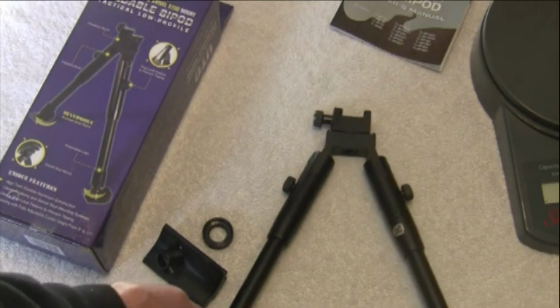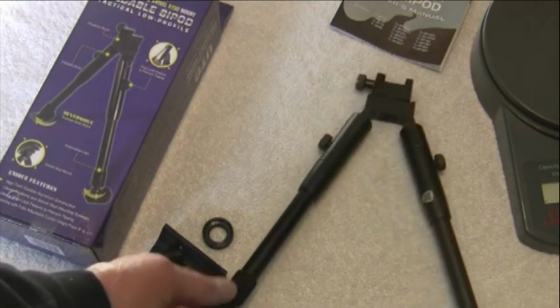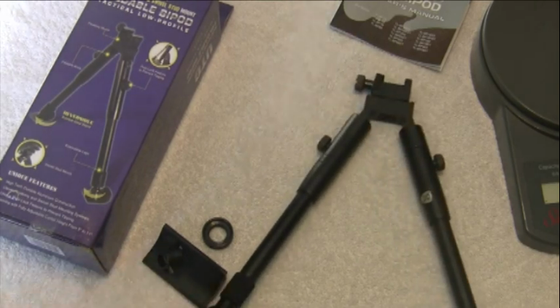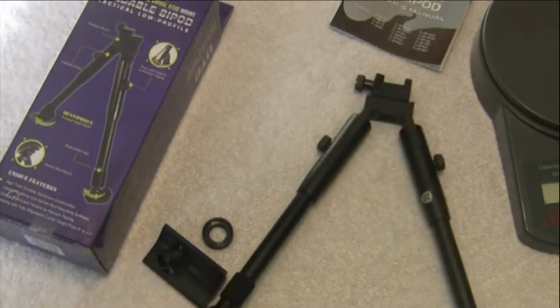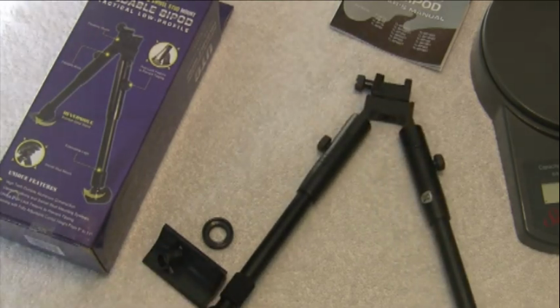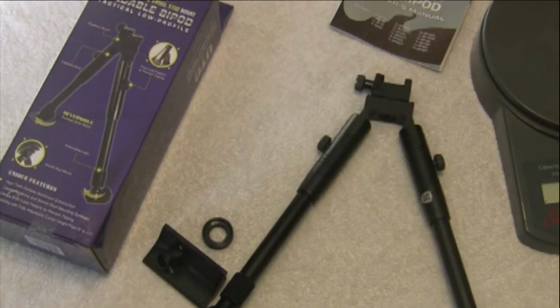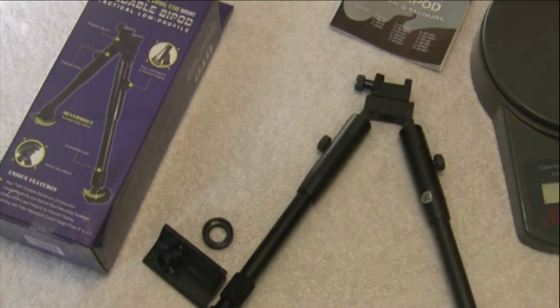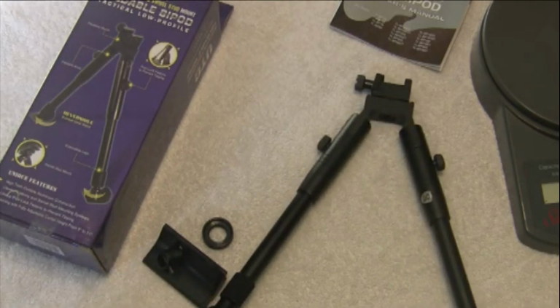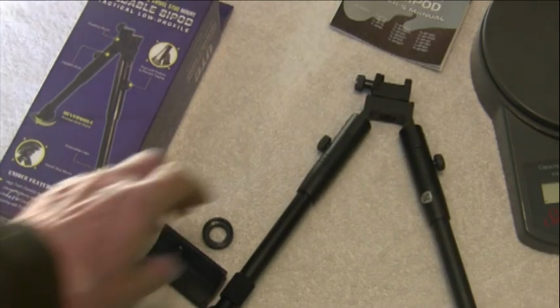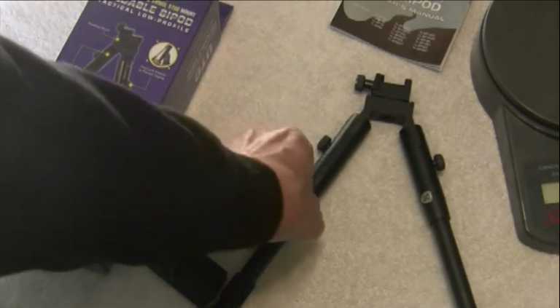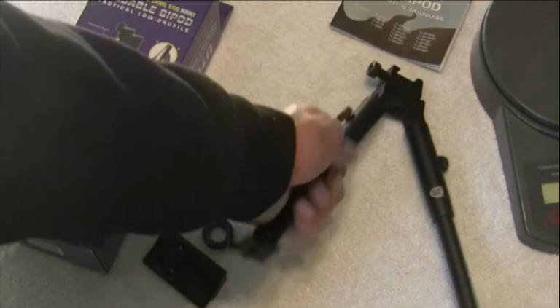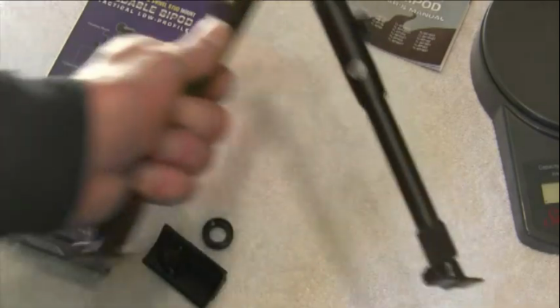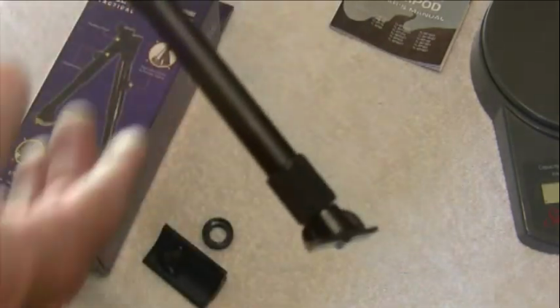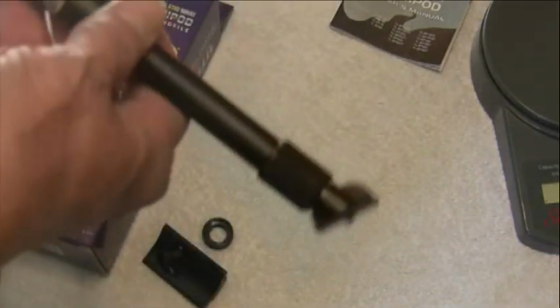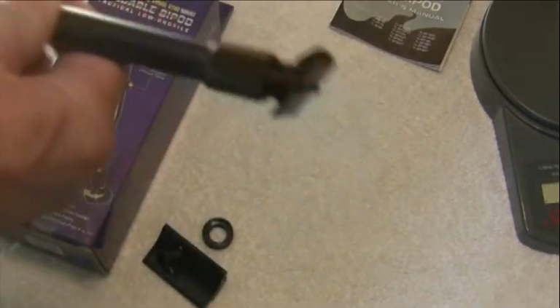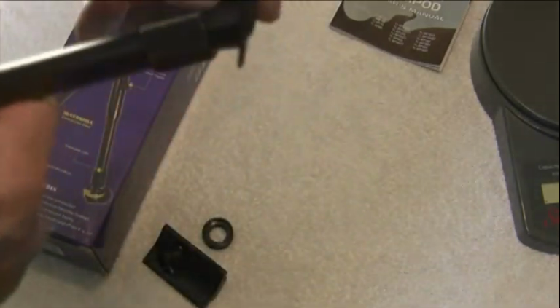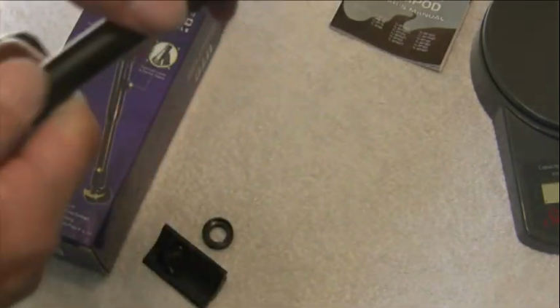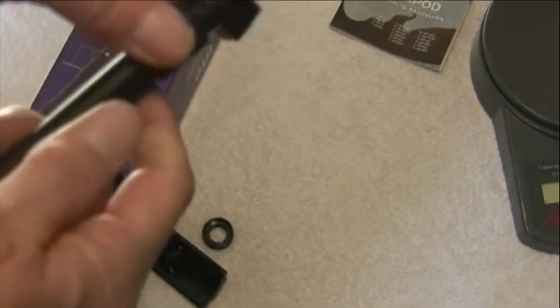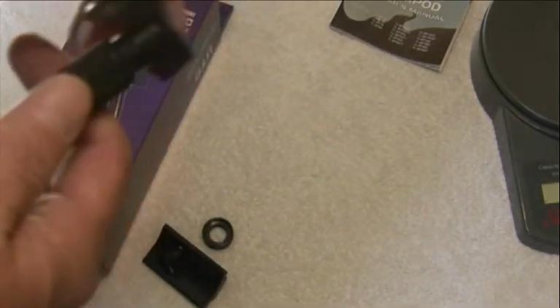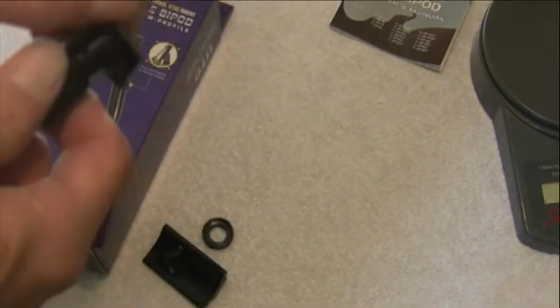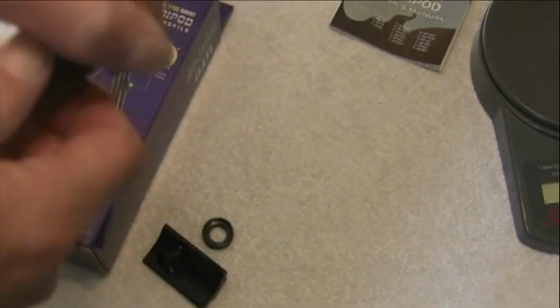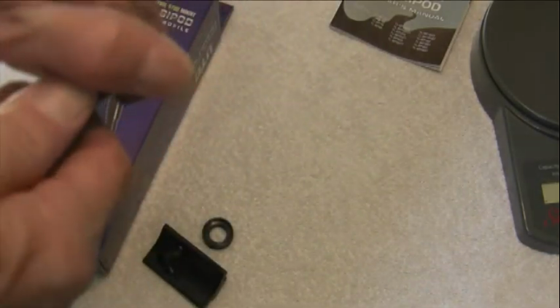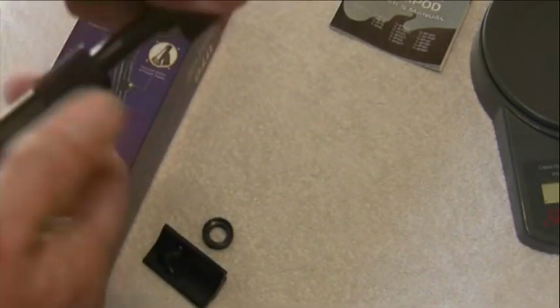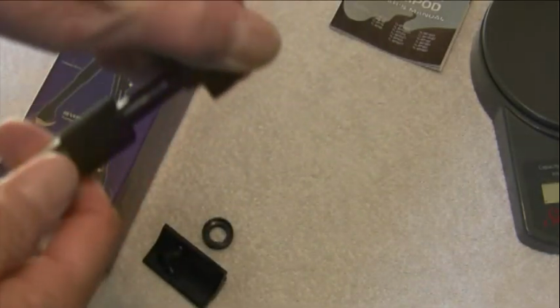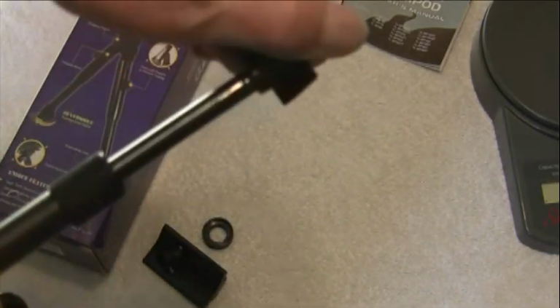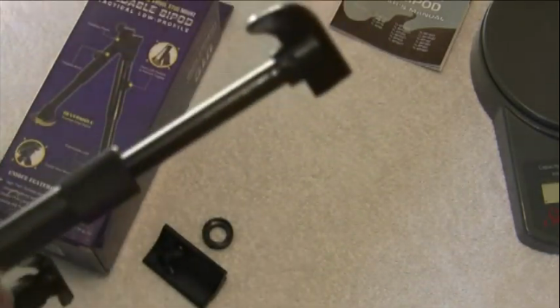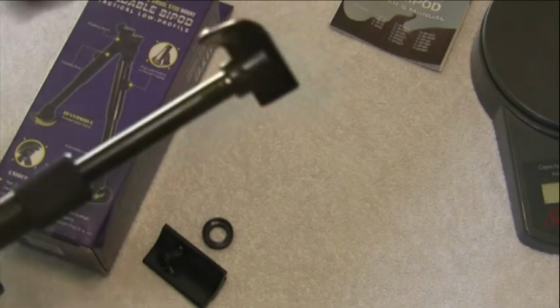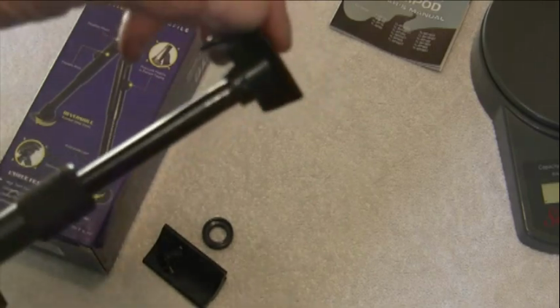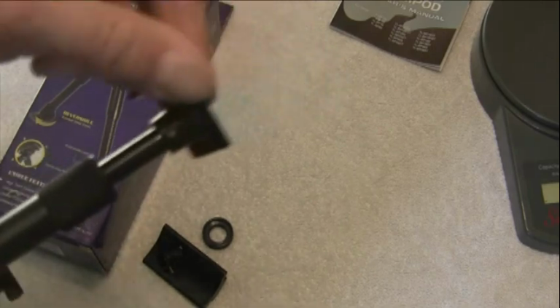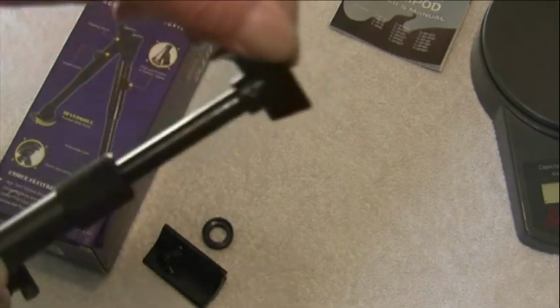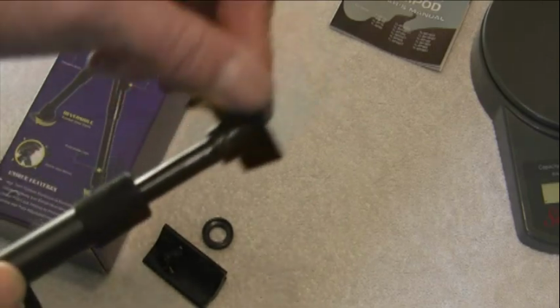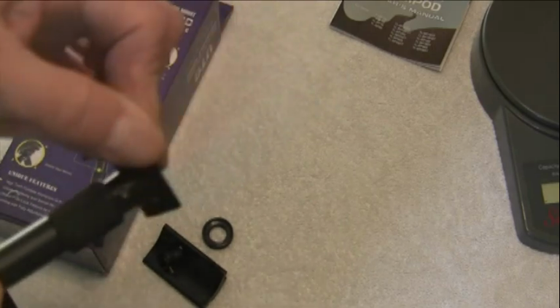I didn't show you how you can extend the legs. Put a little pressure here, turn that nut, and you can set it to whatever height you want.